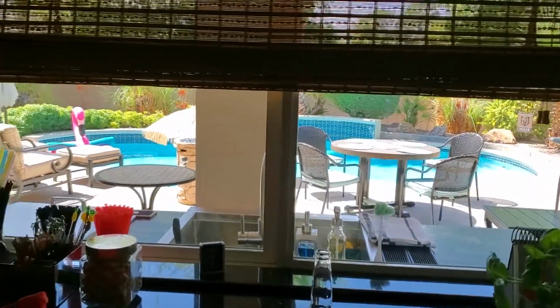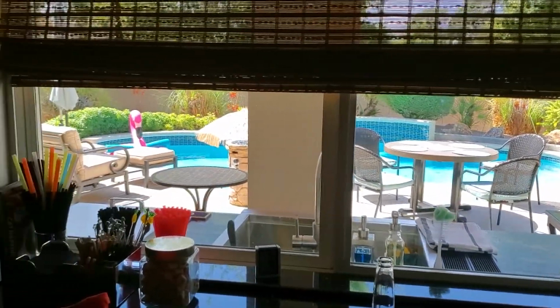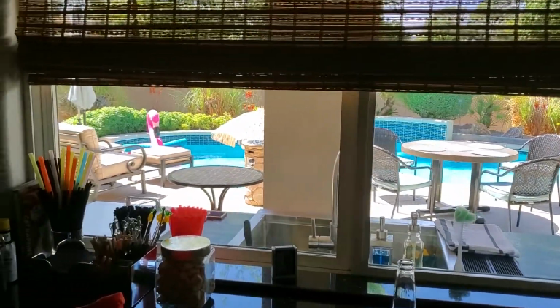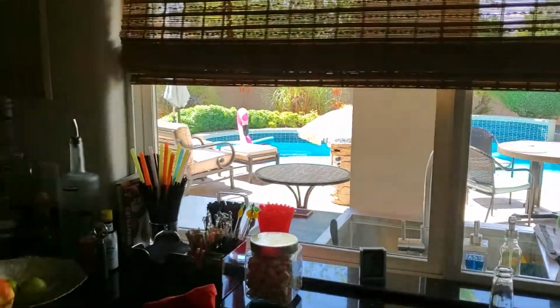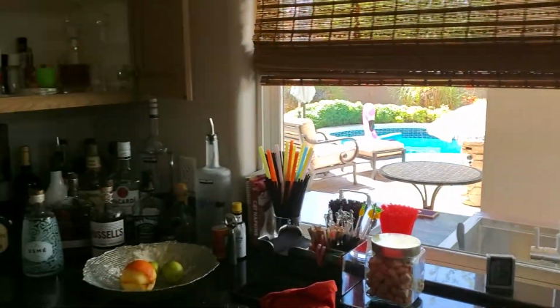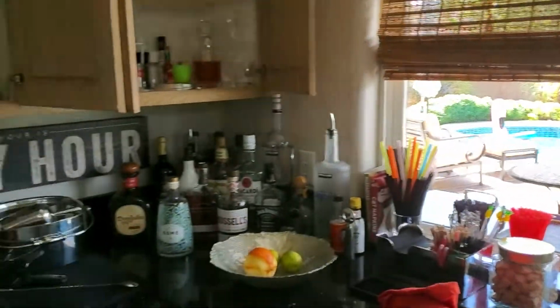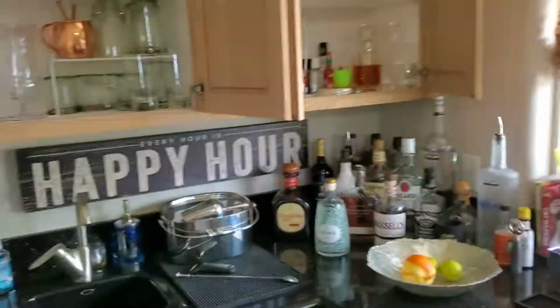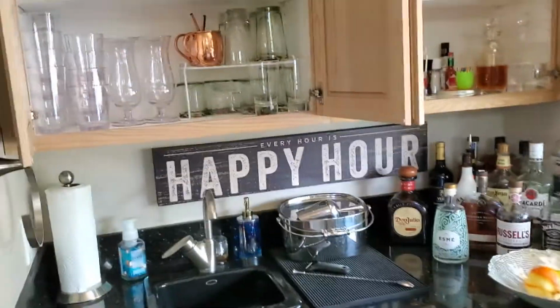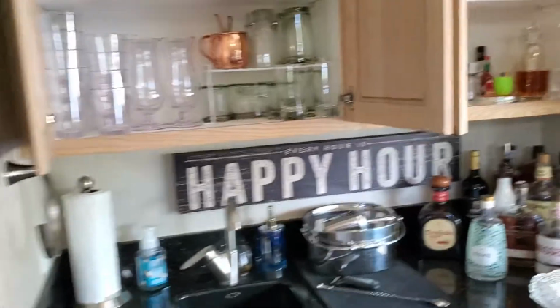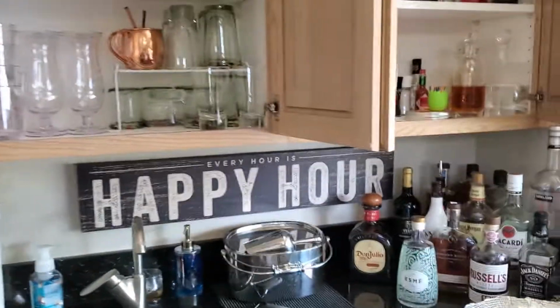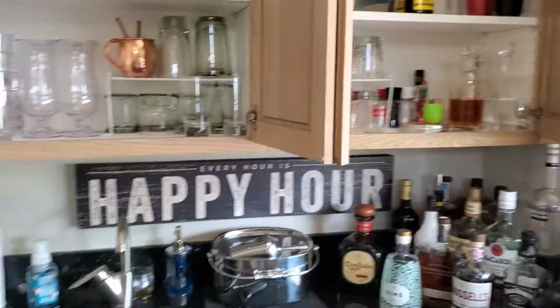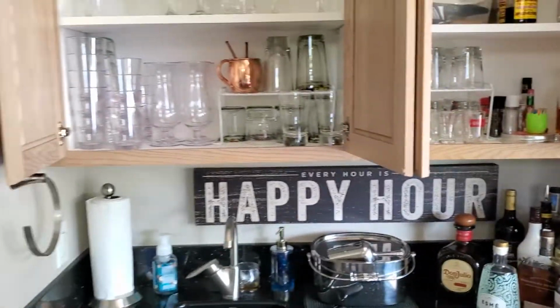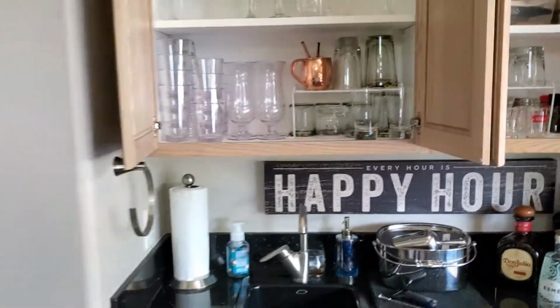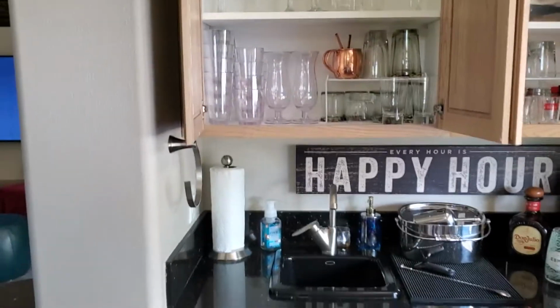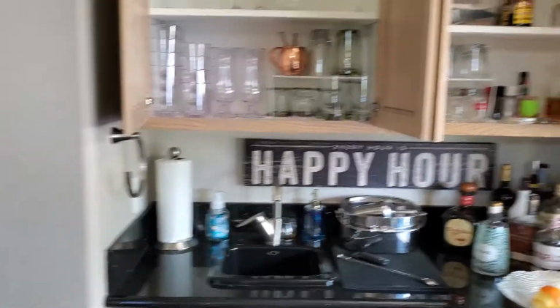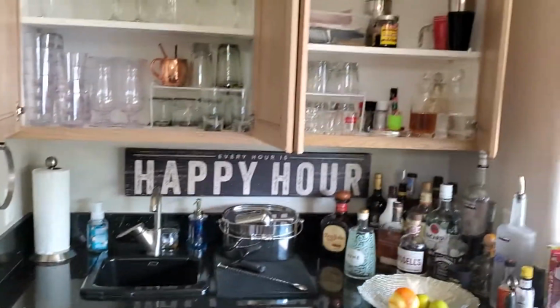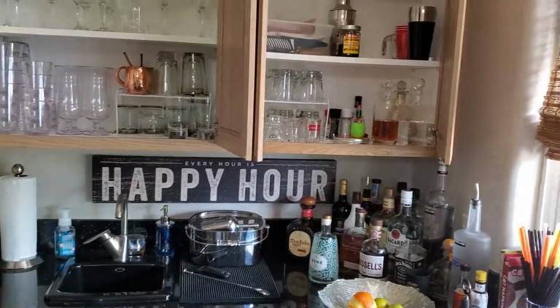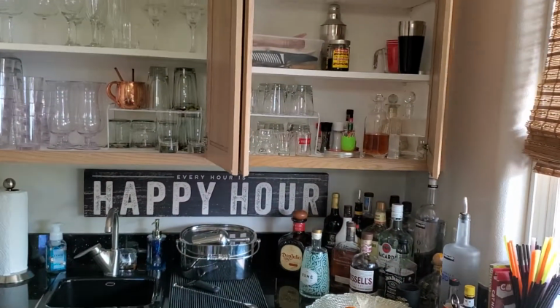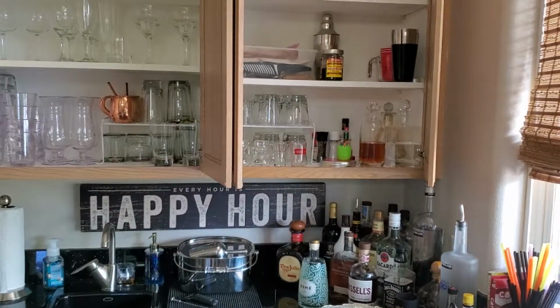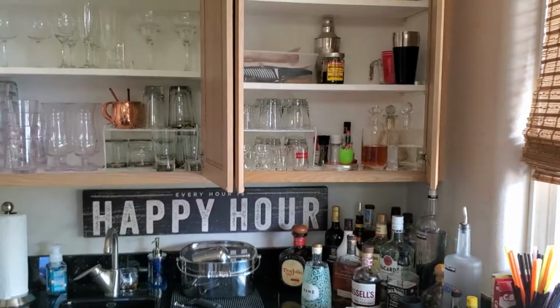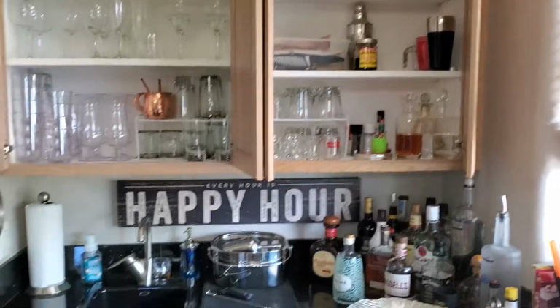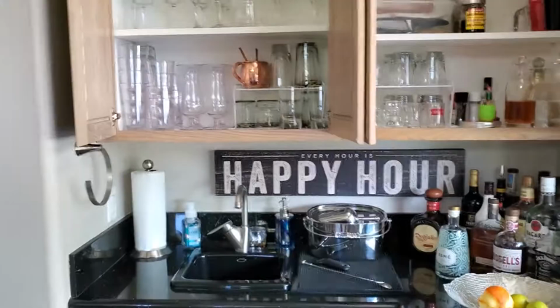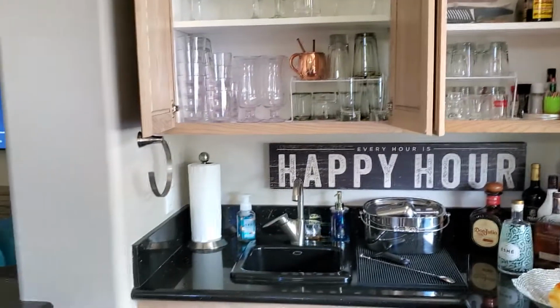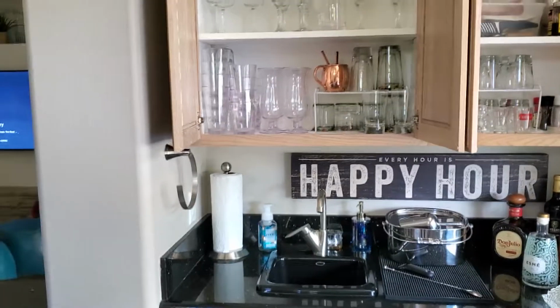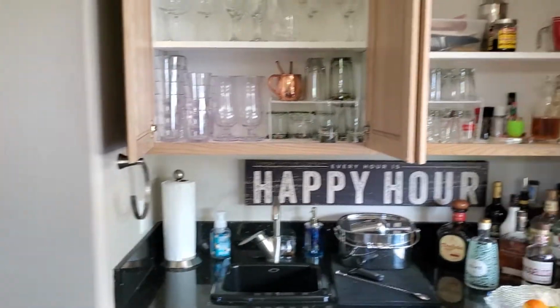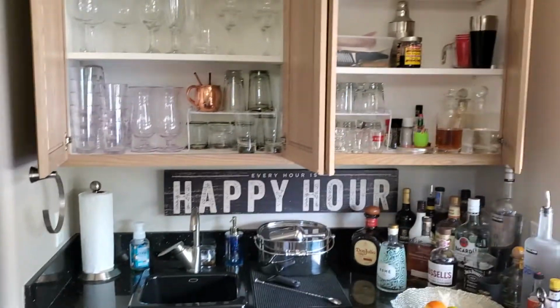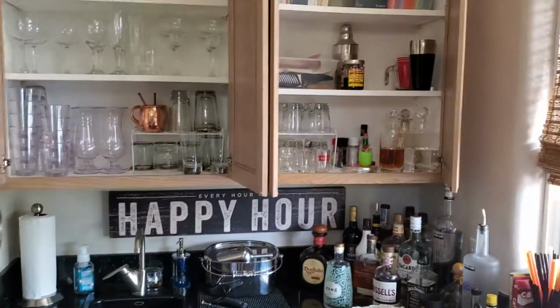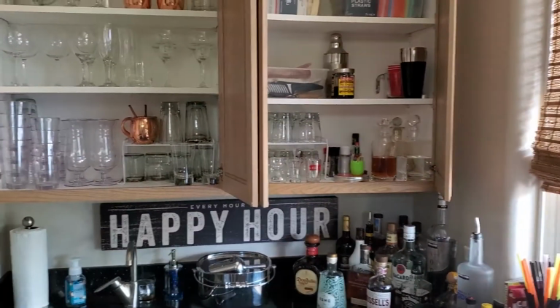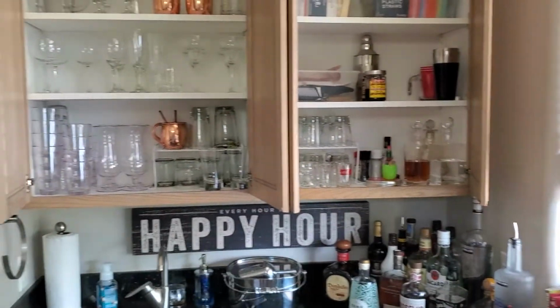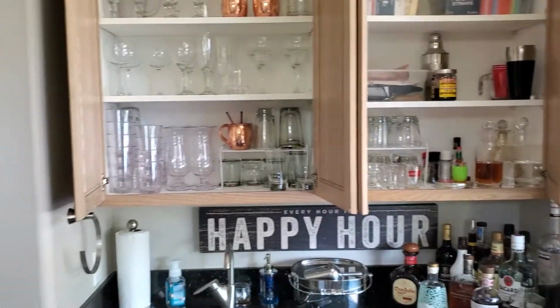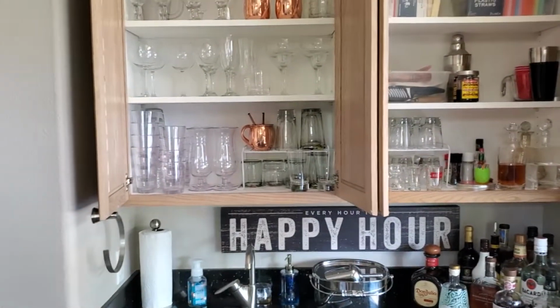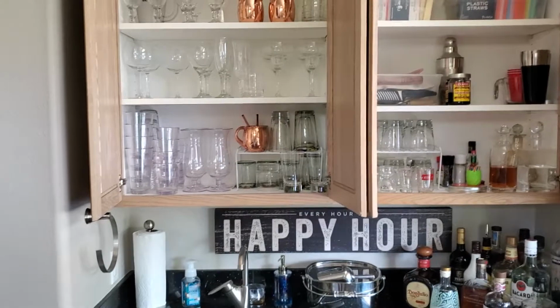Beautiful day today. As soon as I get this stuff cleaned up I'll be headed out to test the waters. I just added 700 milliliters of muriatic acid, so keeping that pH right where I want it.